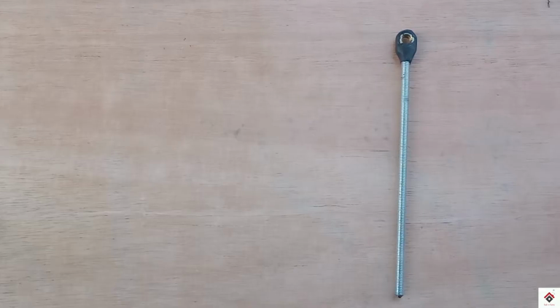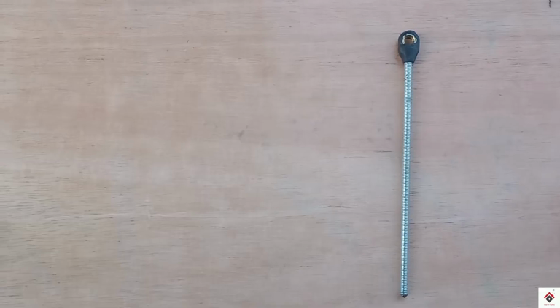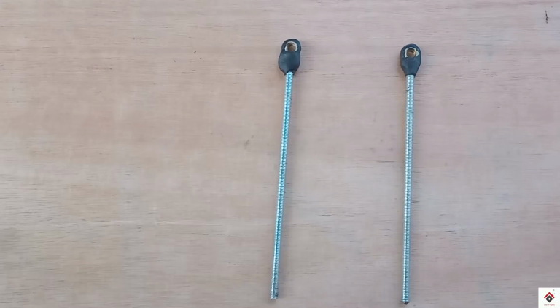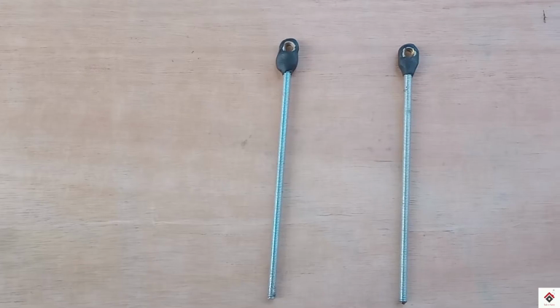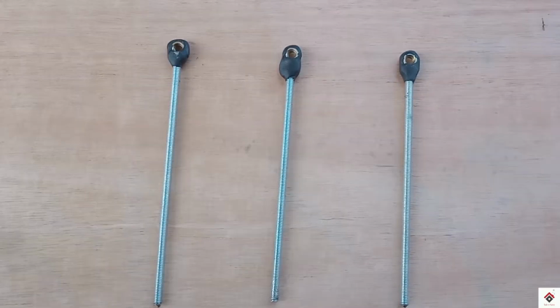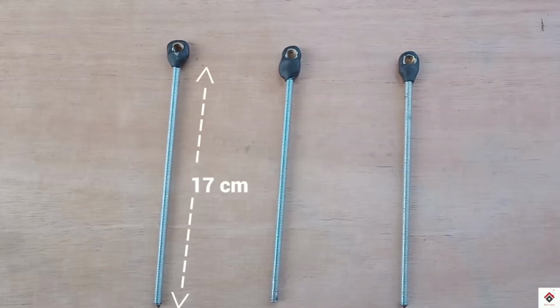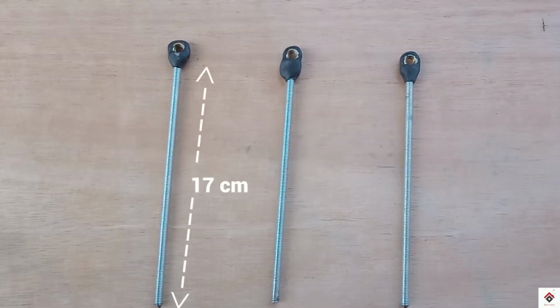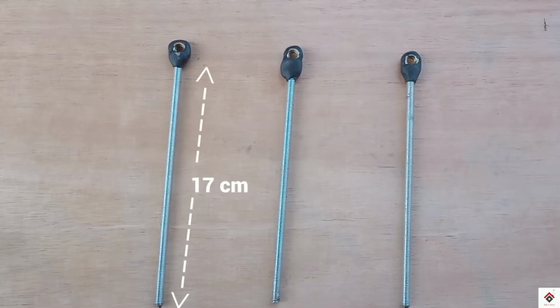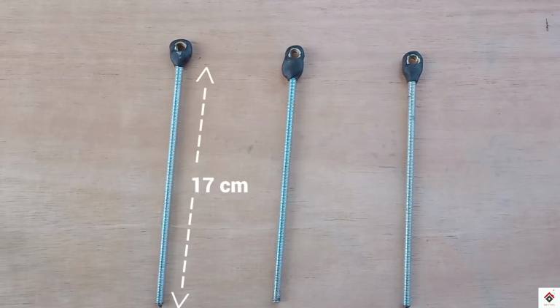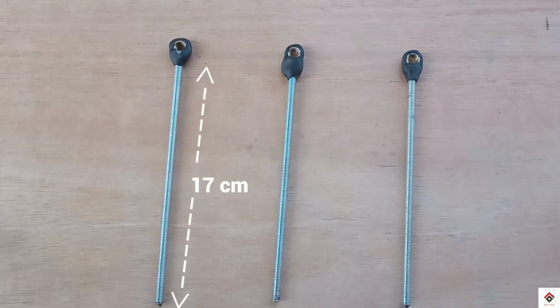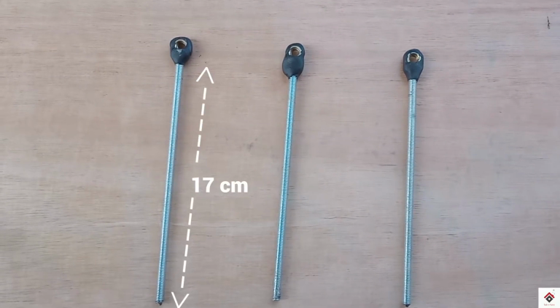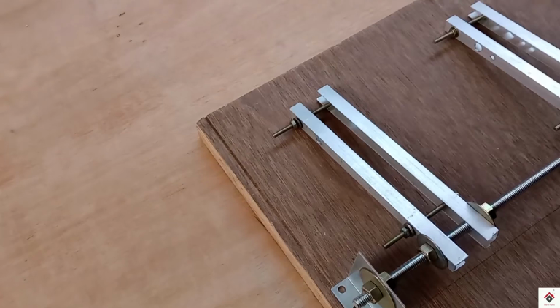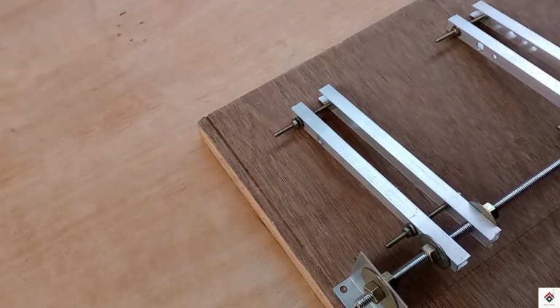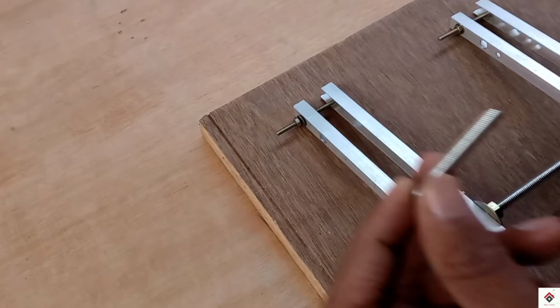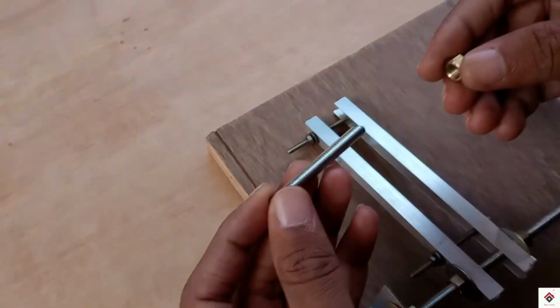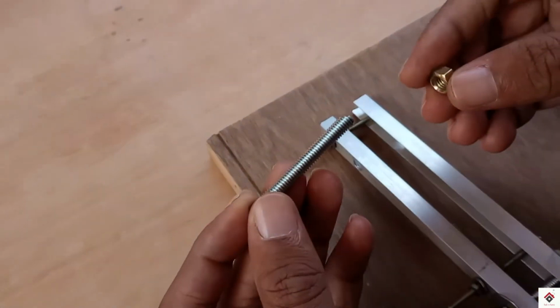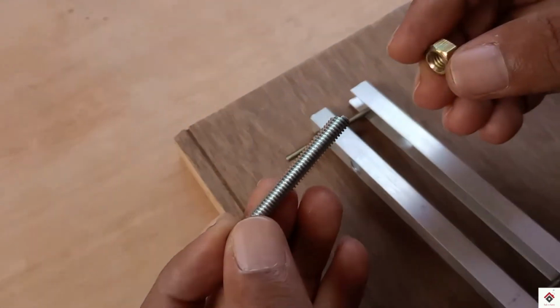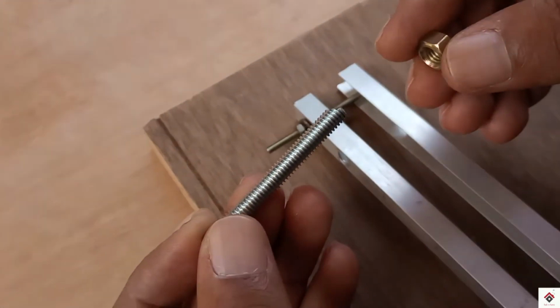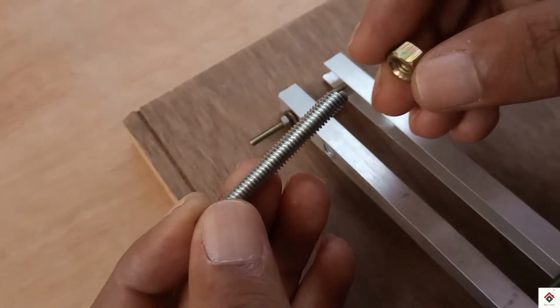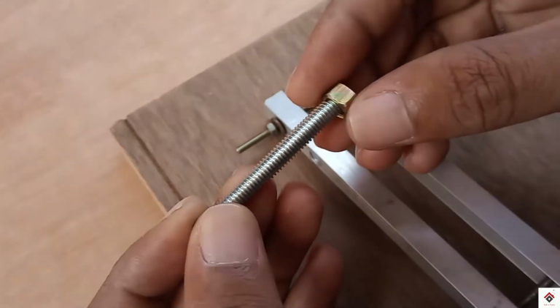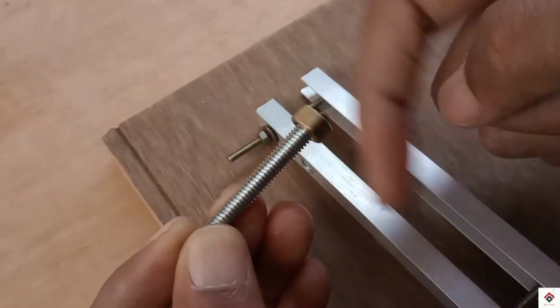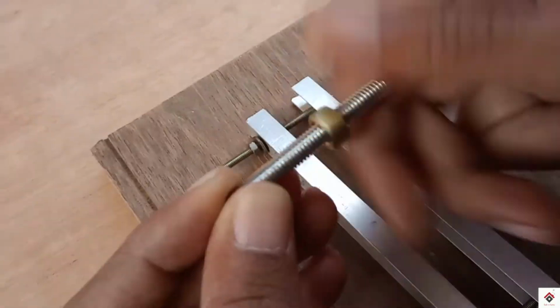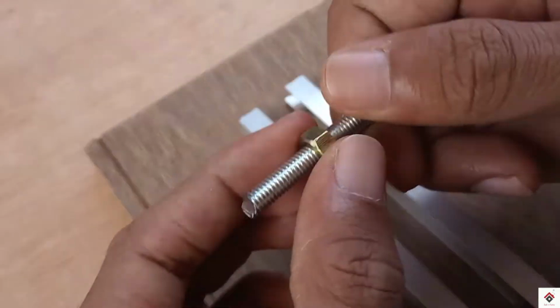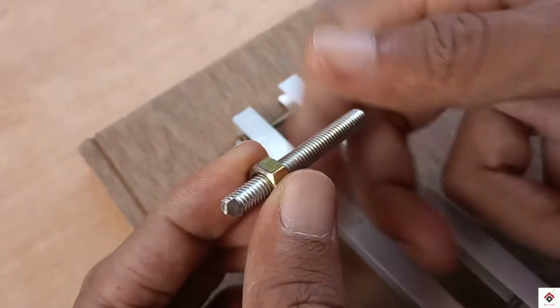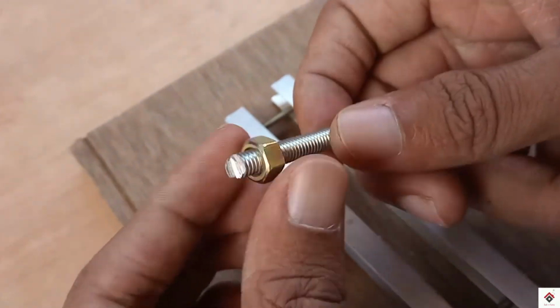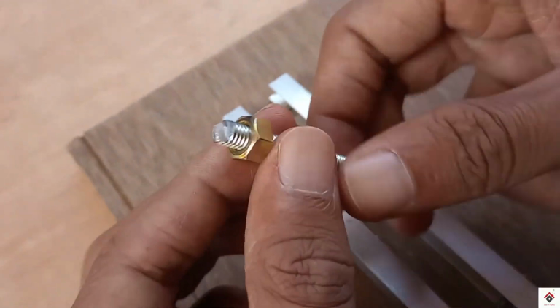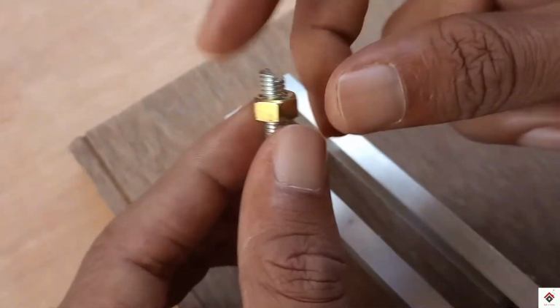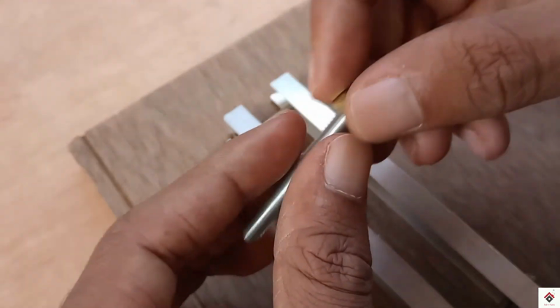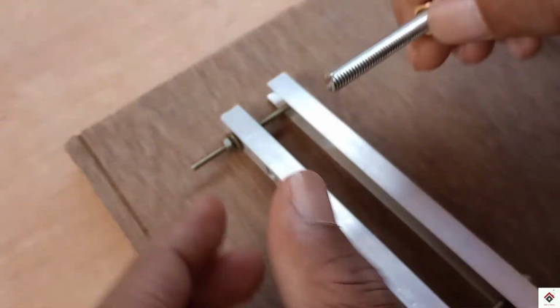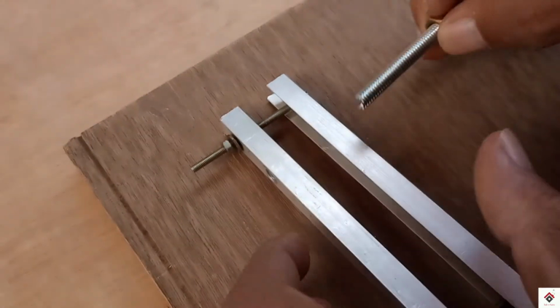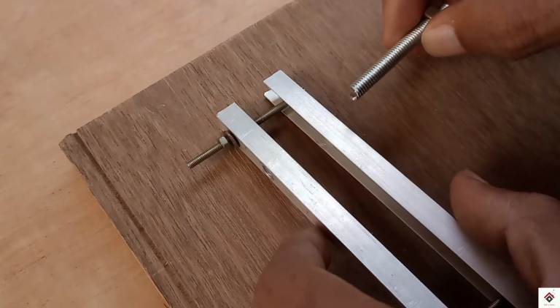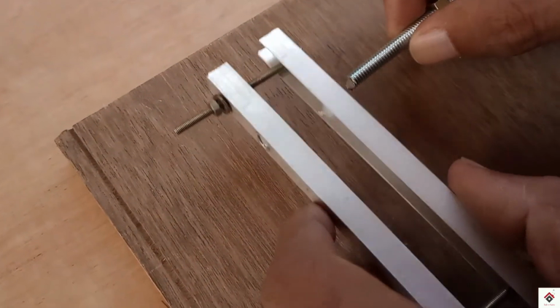Similarly, I have made three of them. Finally, using a 5mm bolt and nuts, I will be connecting the hinge mechanism in this way.